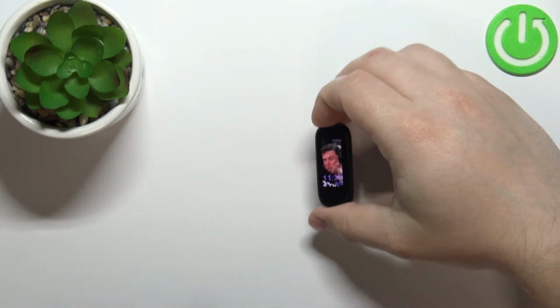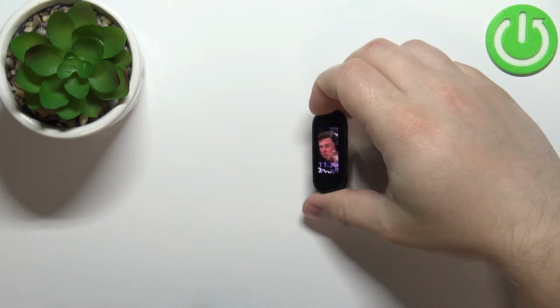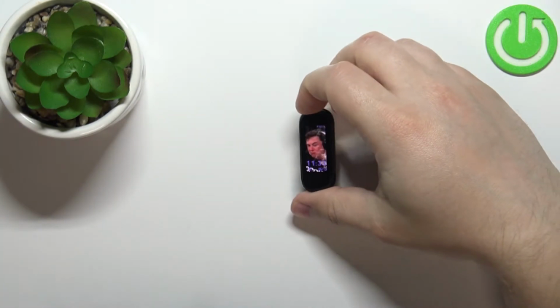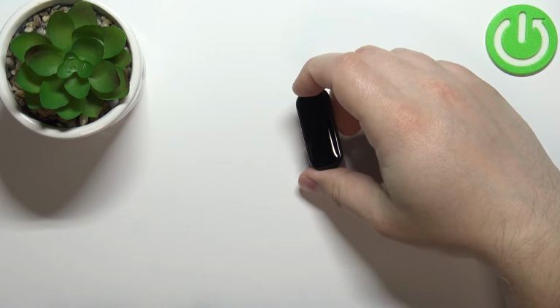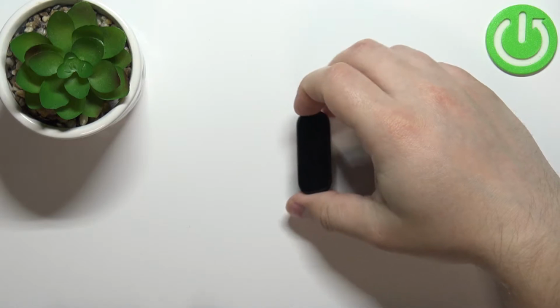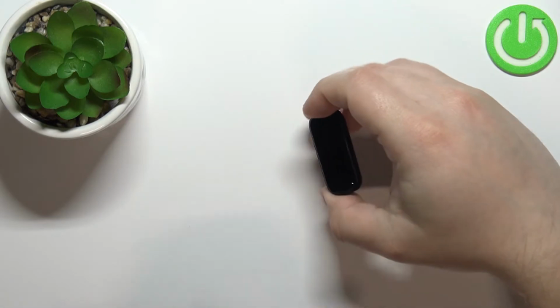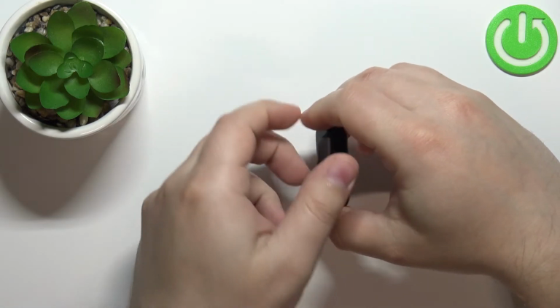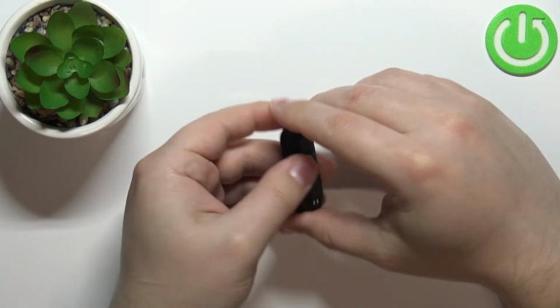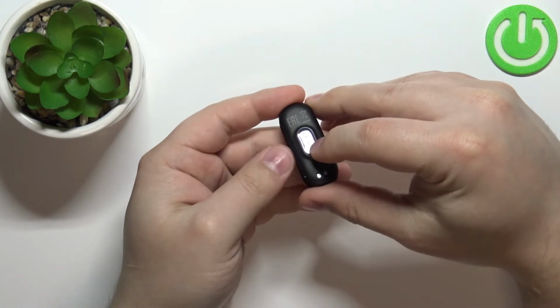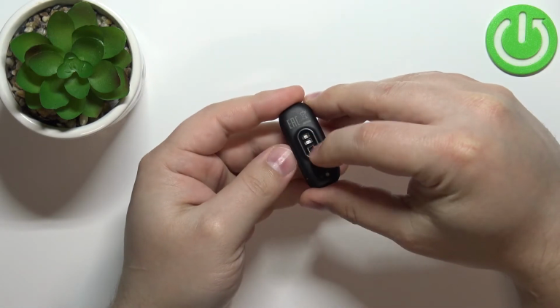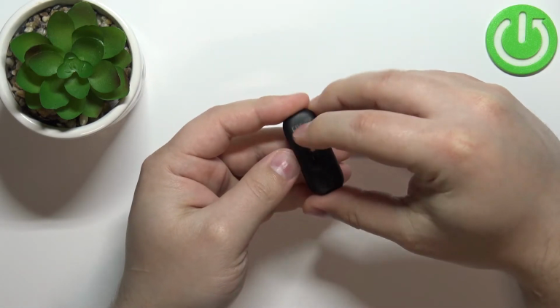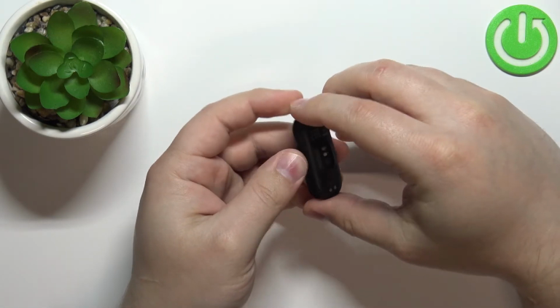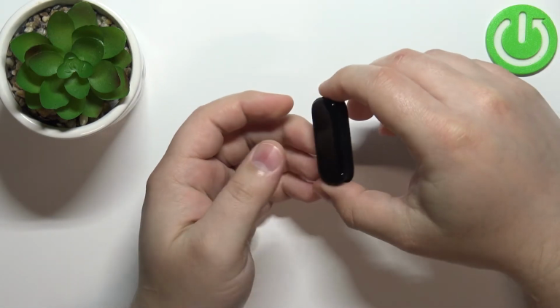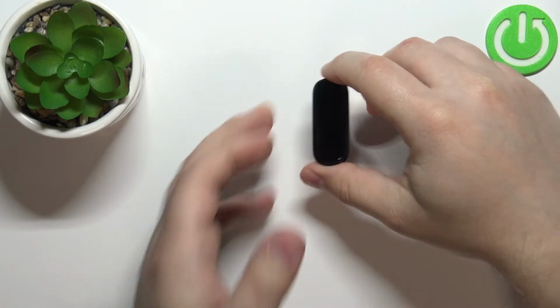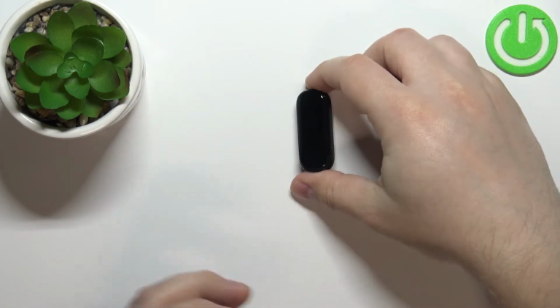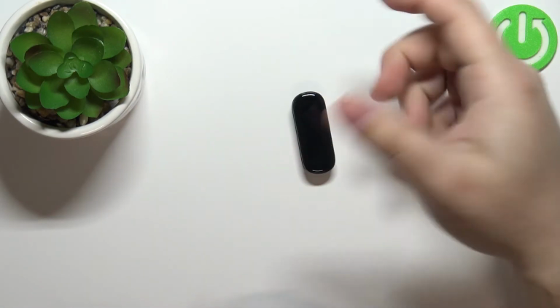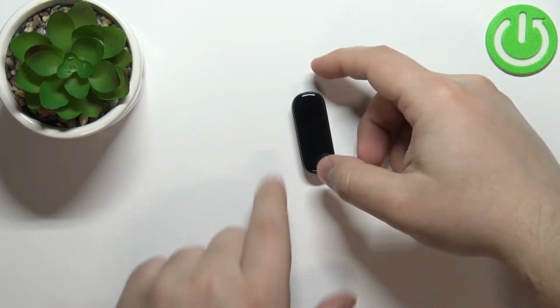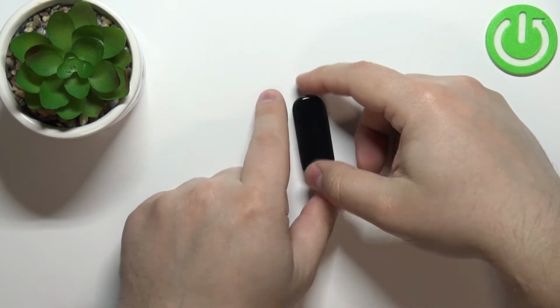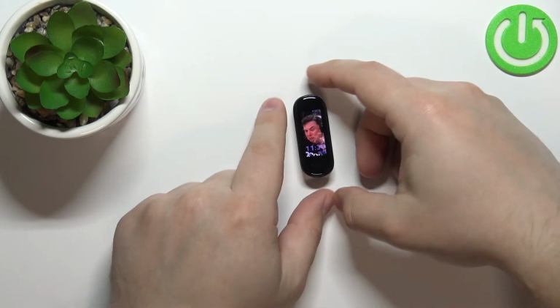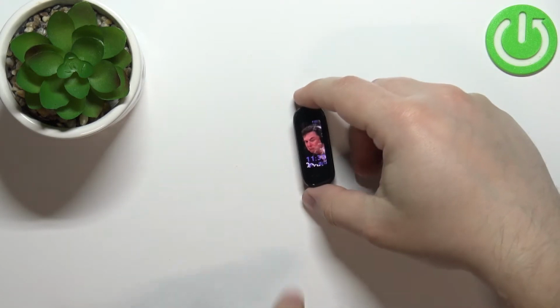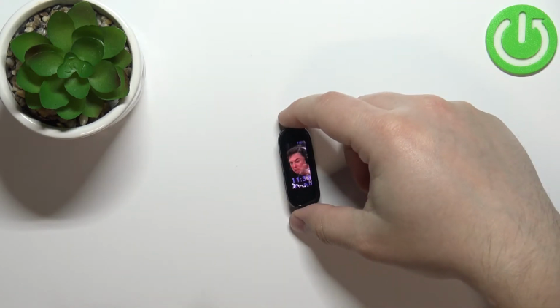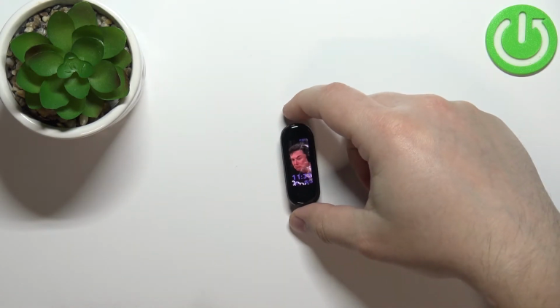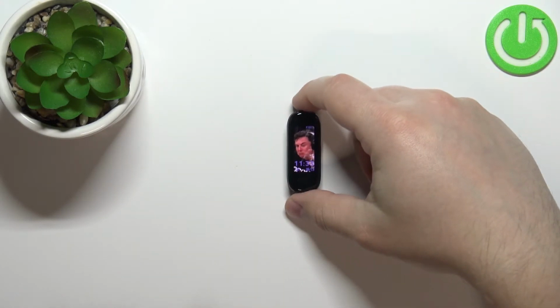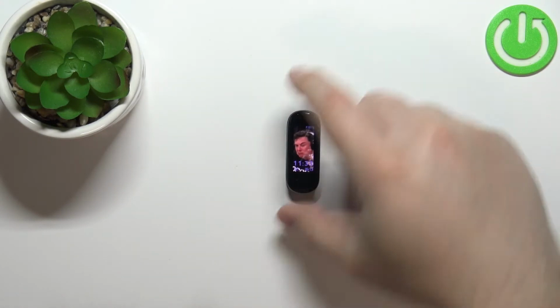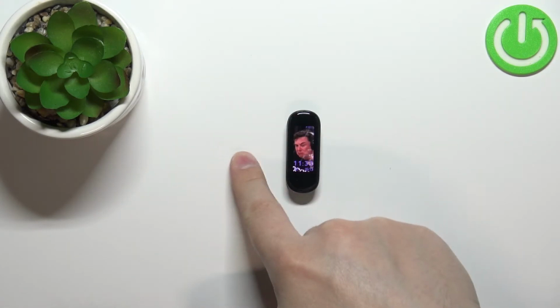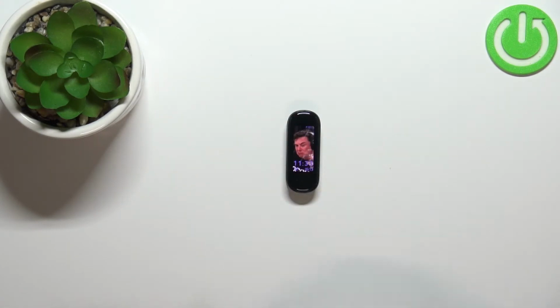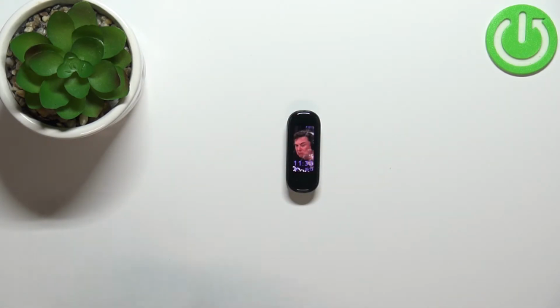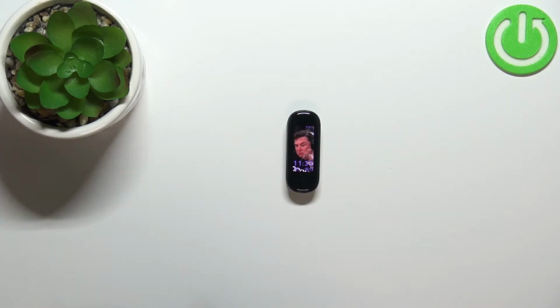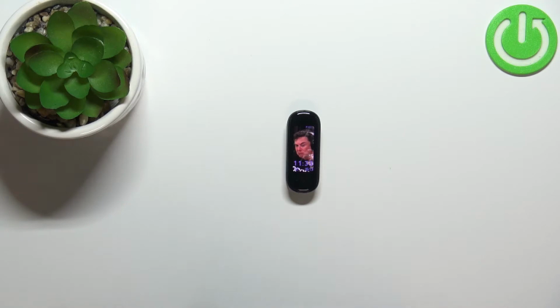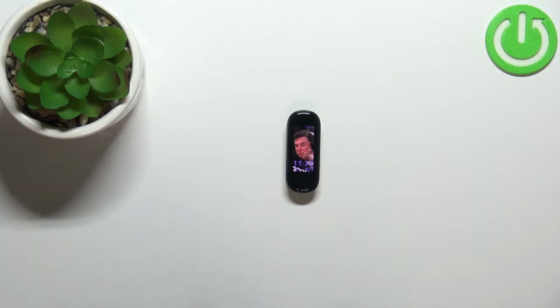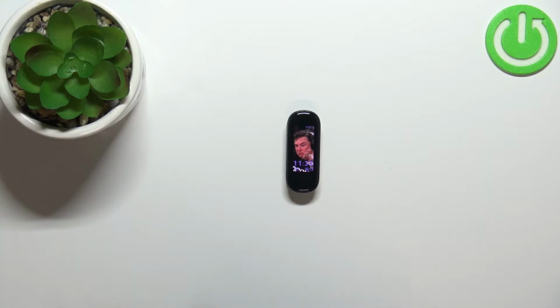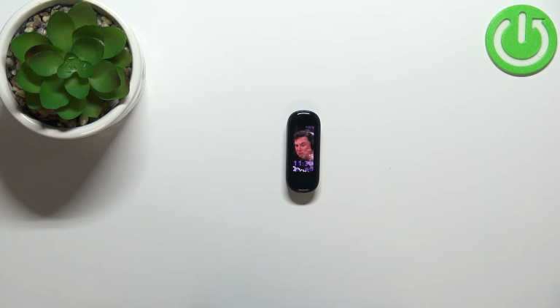I'm just going to show you how it works by putting my finger on the sensor right here. But because of that, my results might not be too accurate, so be aware of that. Now let's continue with the measurement.